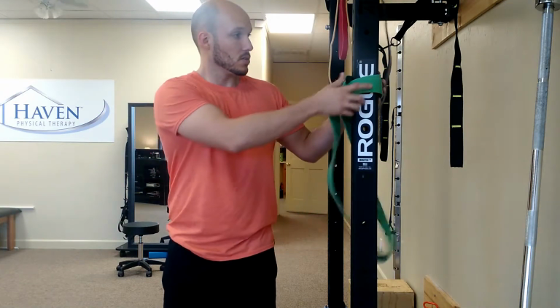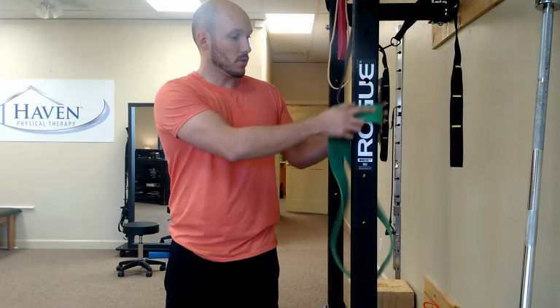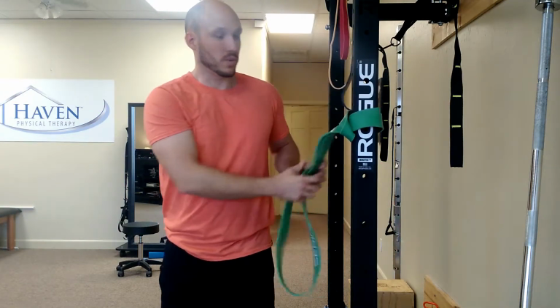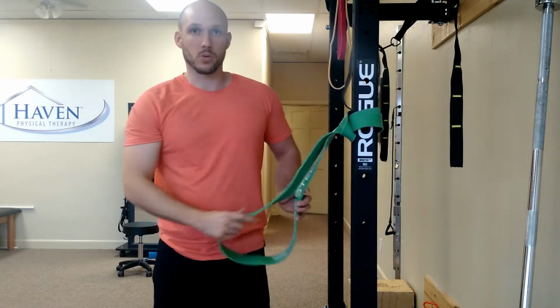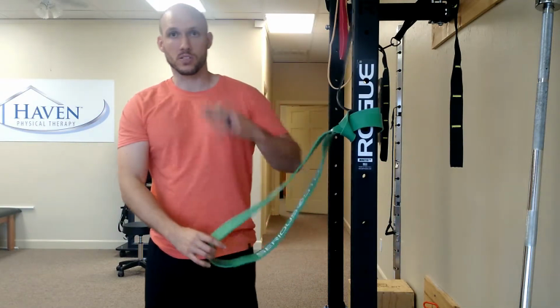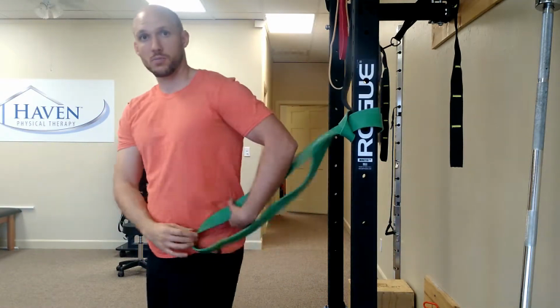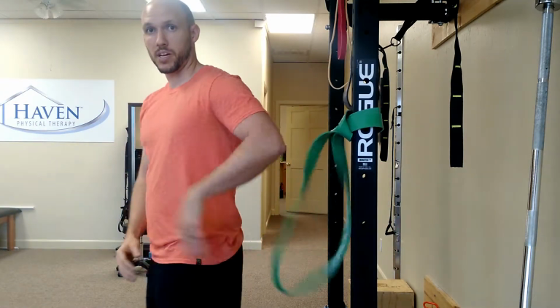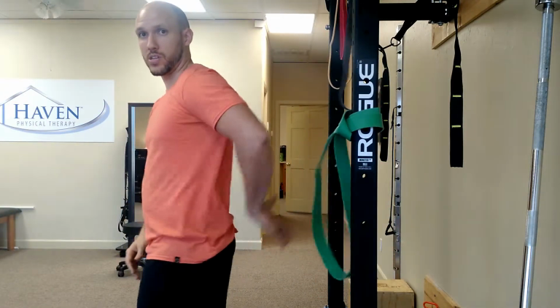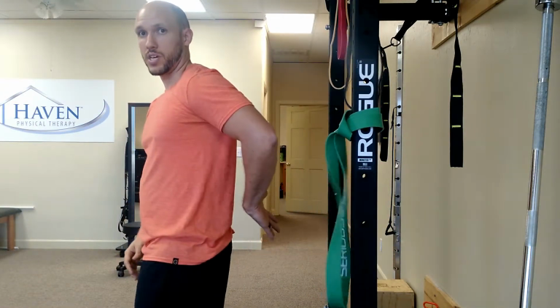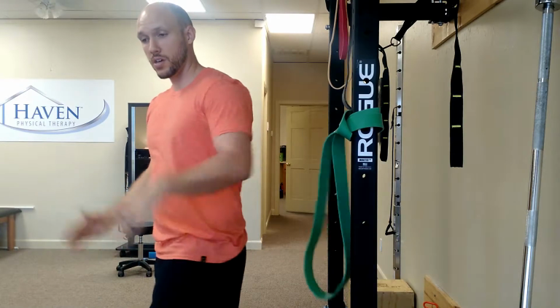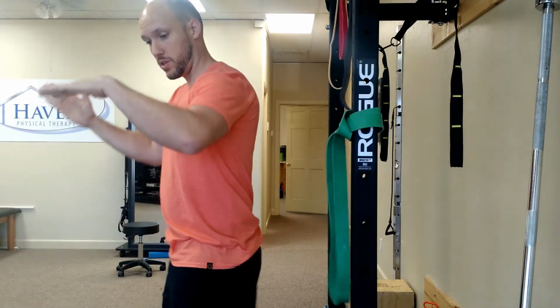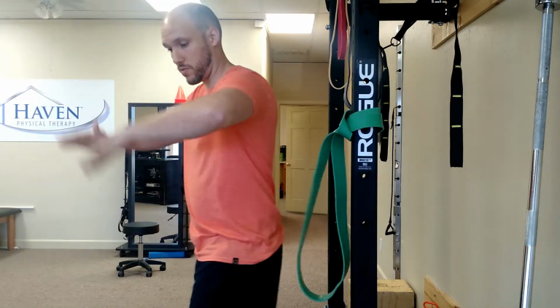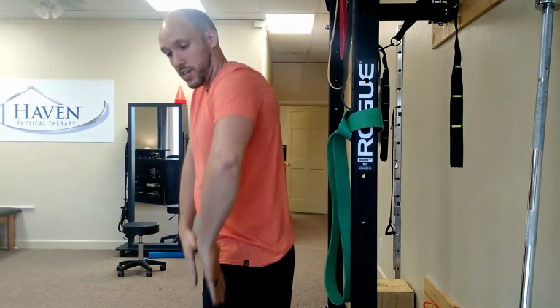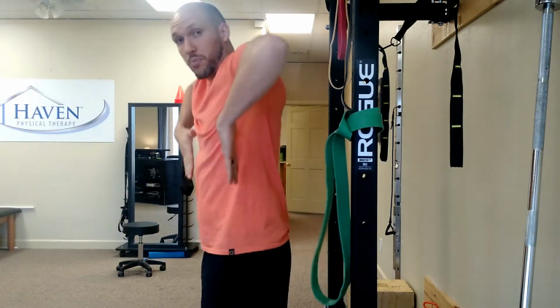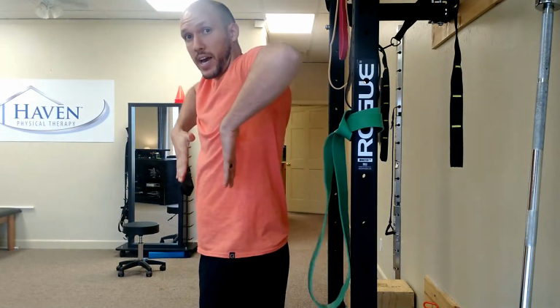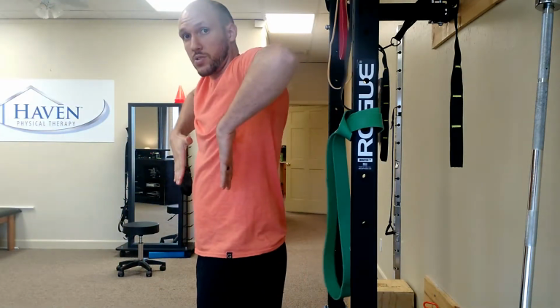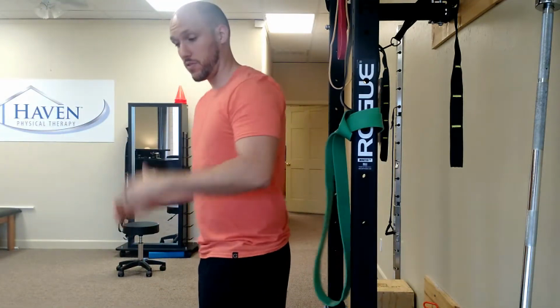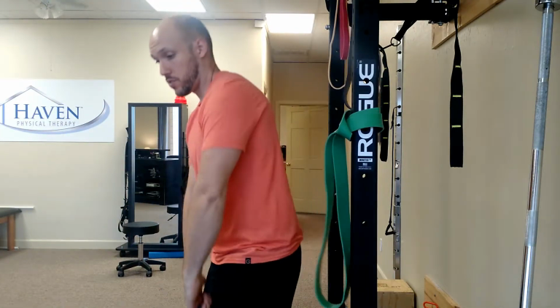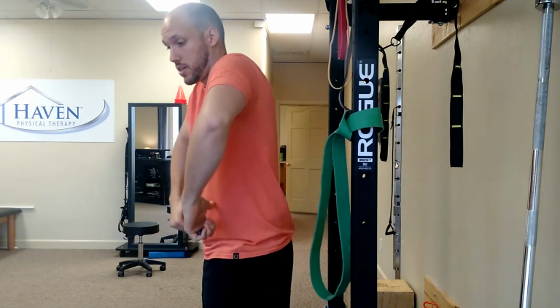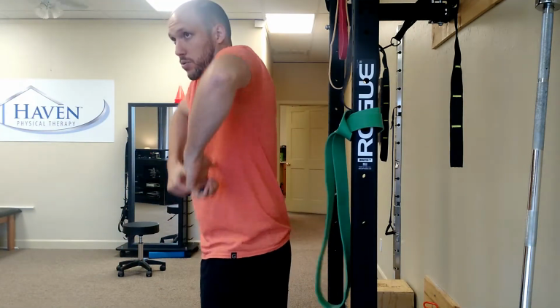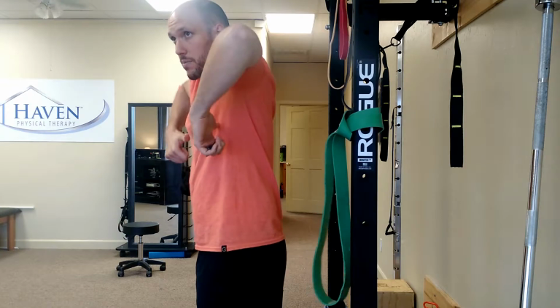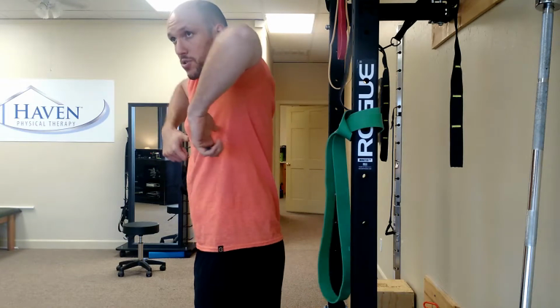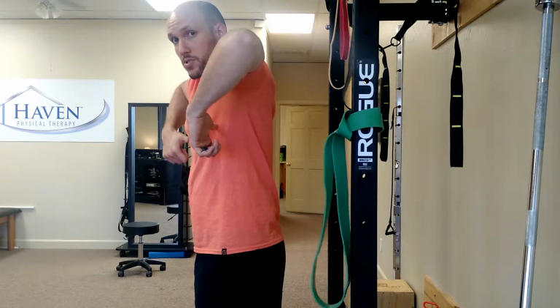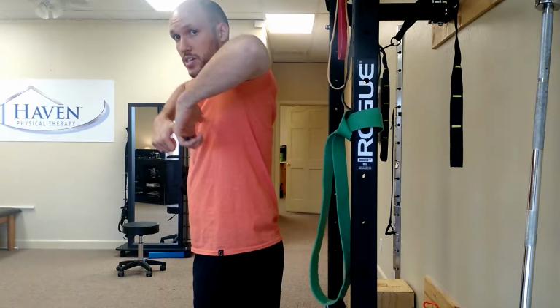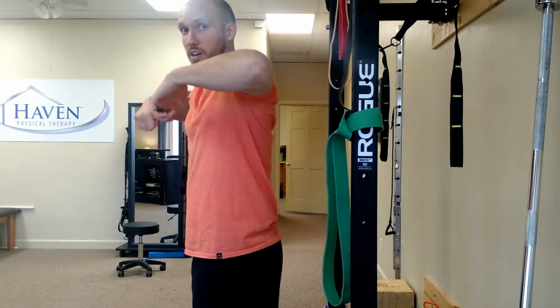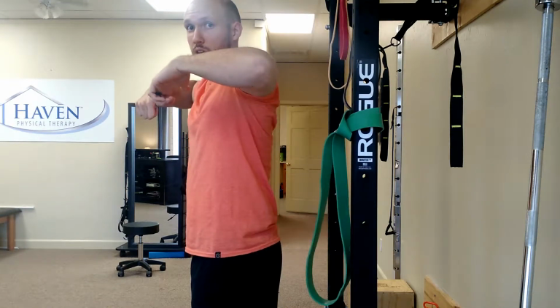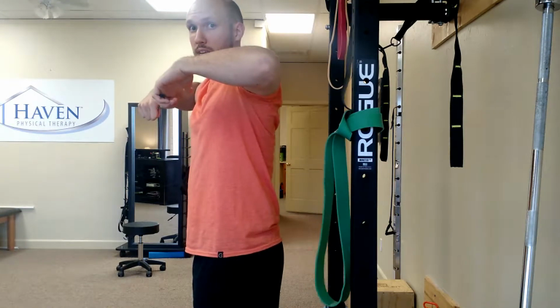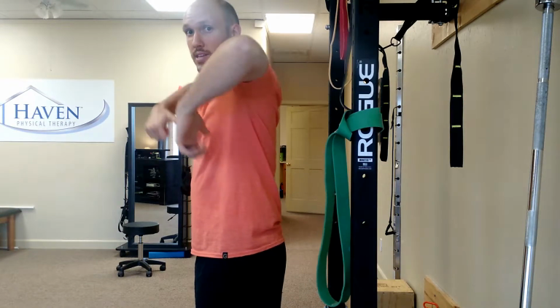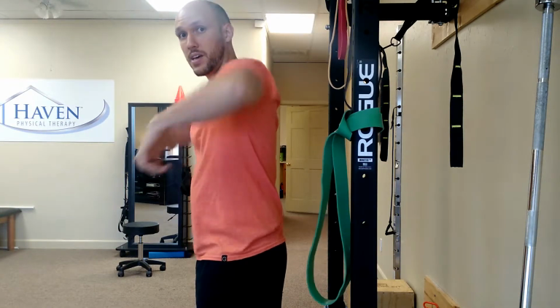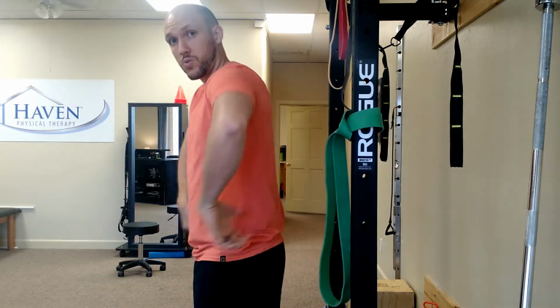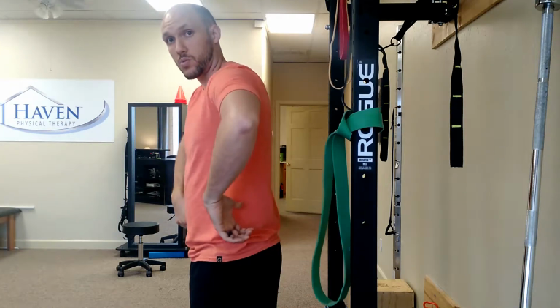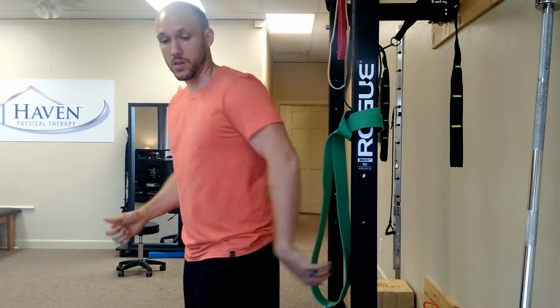What I'm going for with the banded bully stretch is improving shoulder internal rotation, which is really important for any type of pulling action. If you find yourself struggling to pull up and keep your arms in internal rotation — and your arms keep rotating back — this is a really good one to work on.